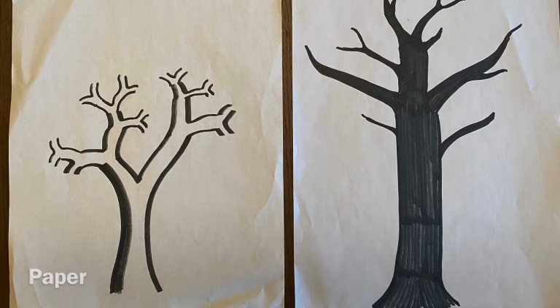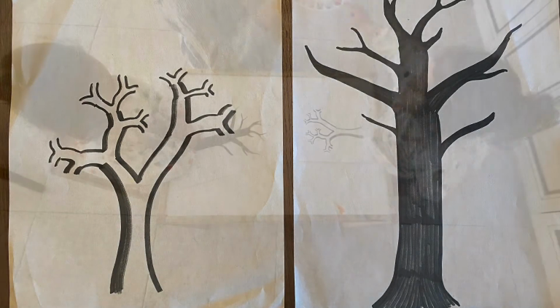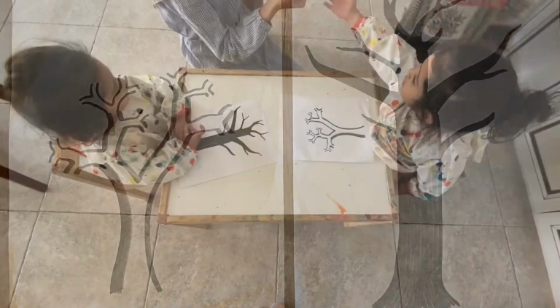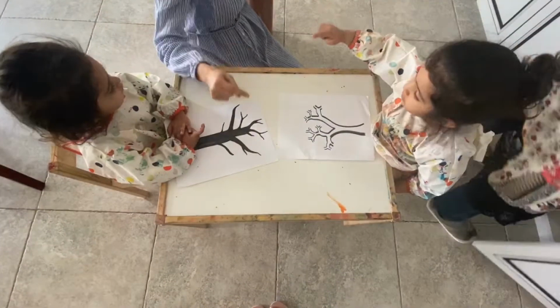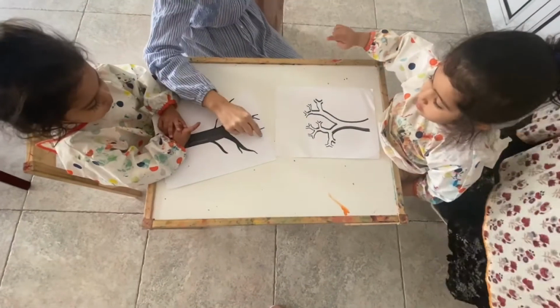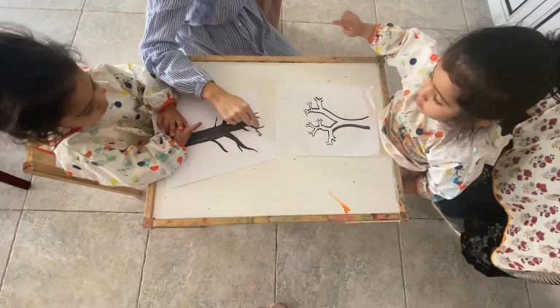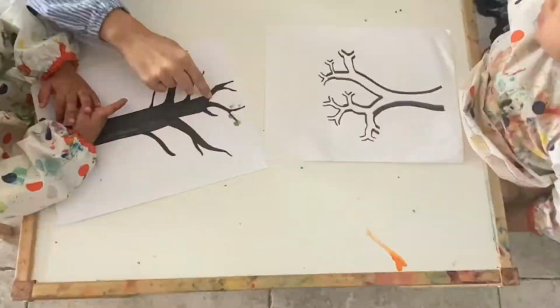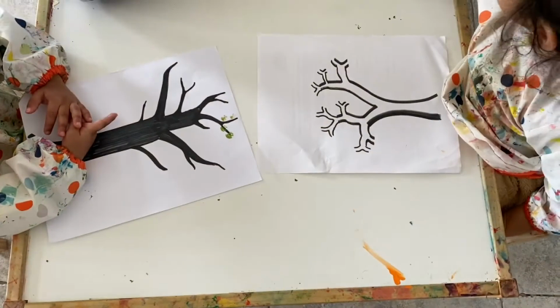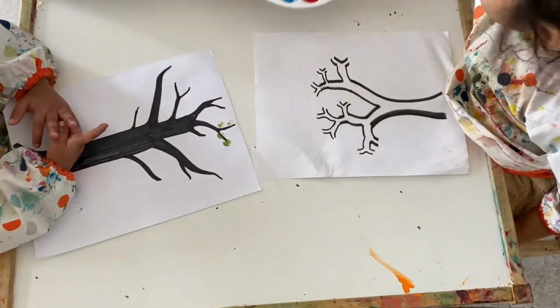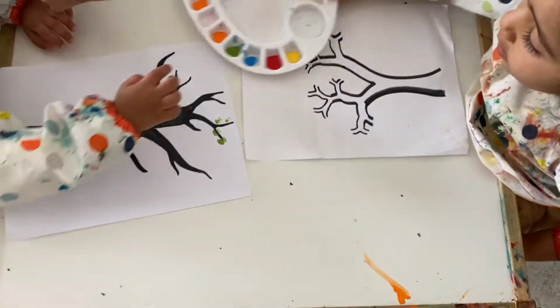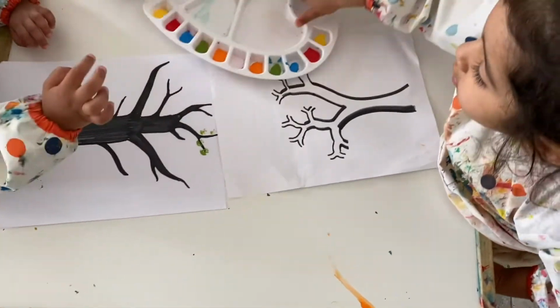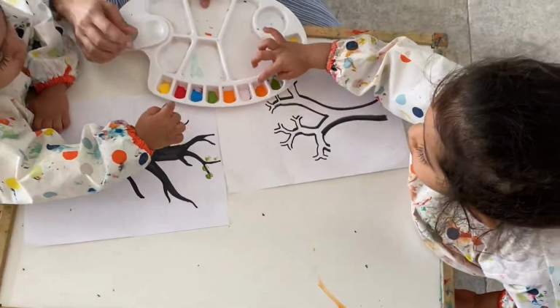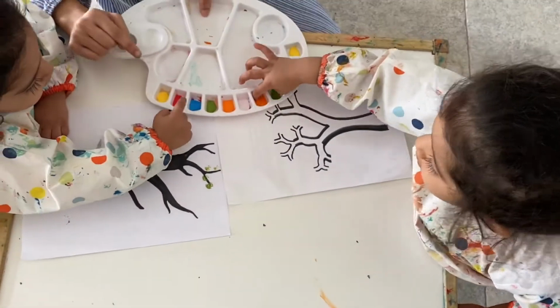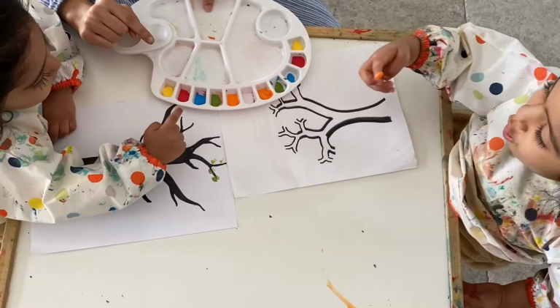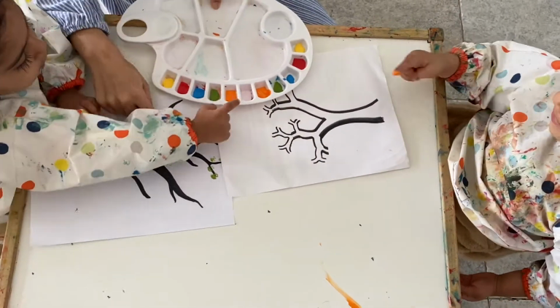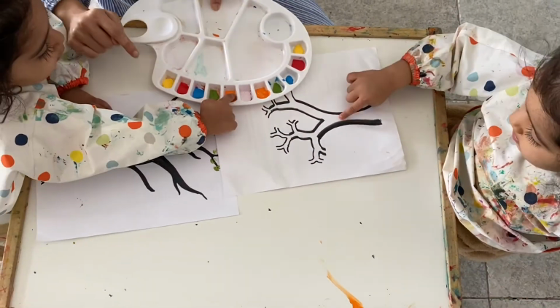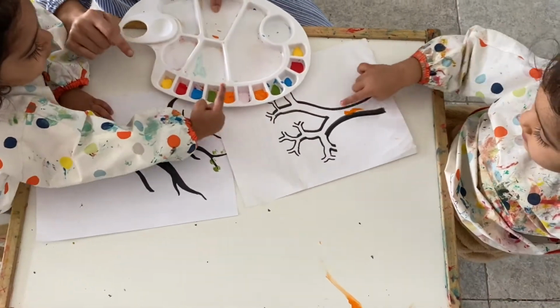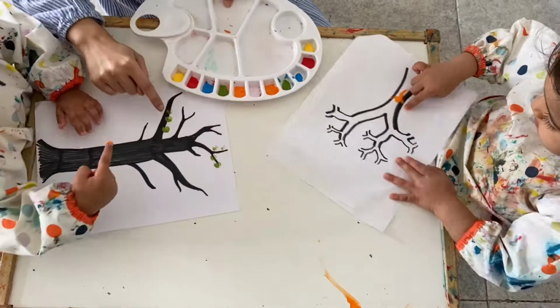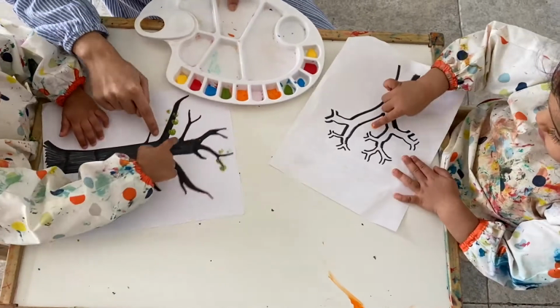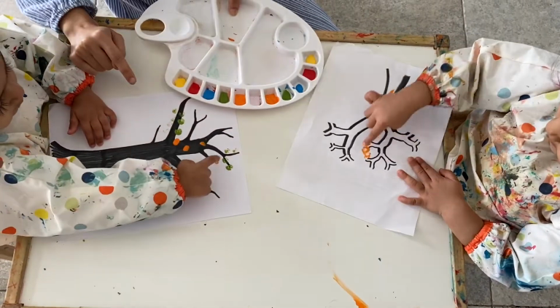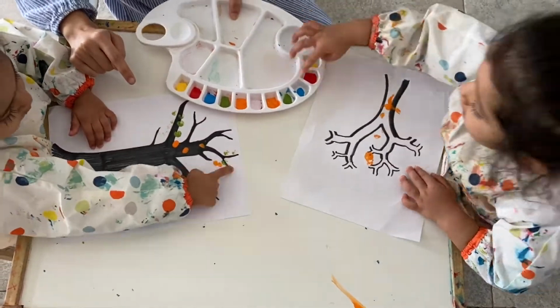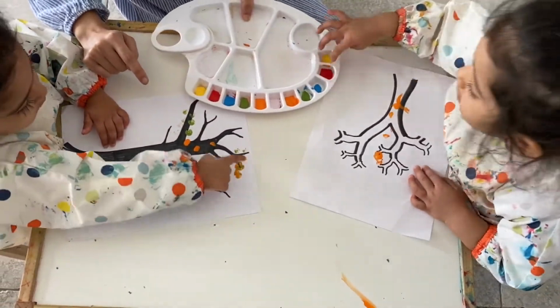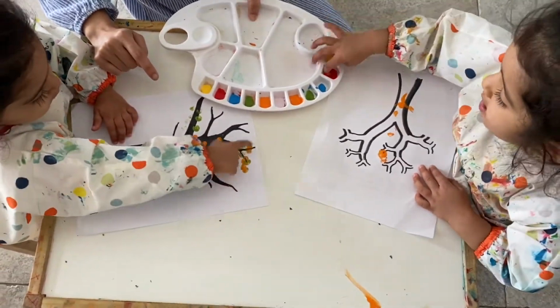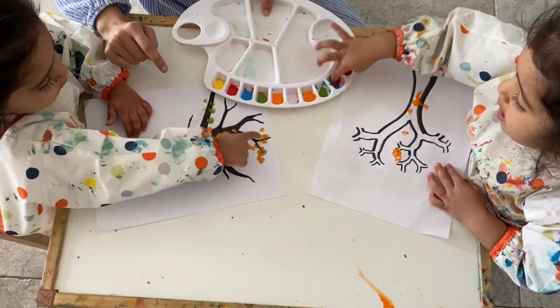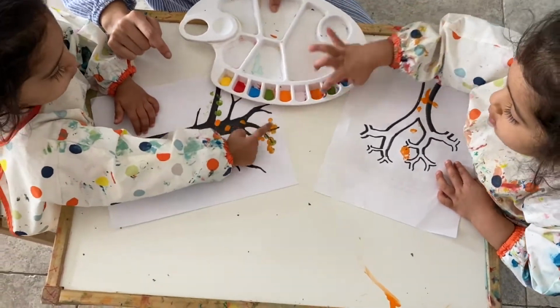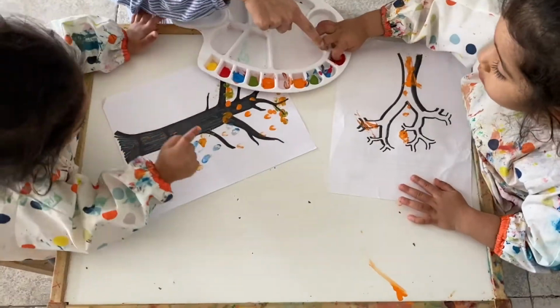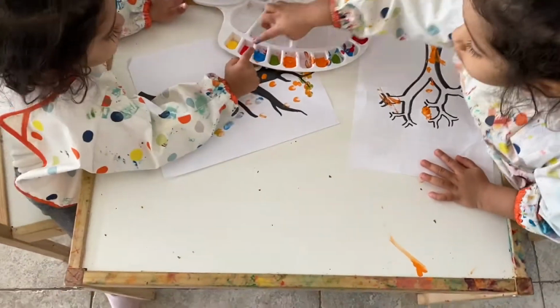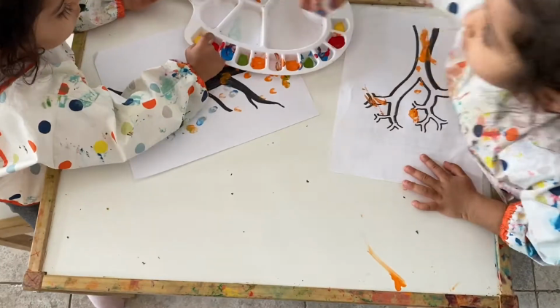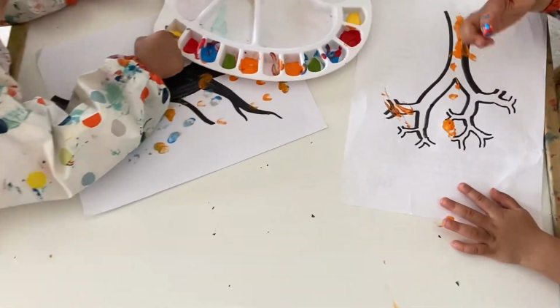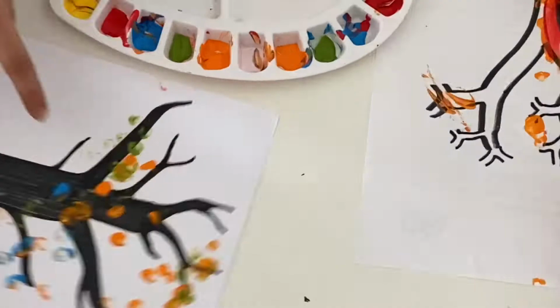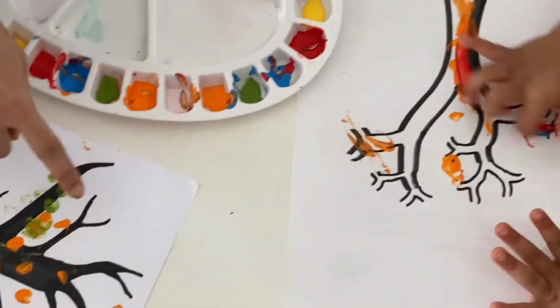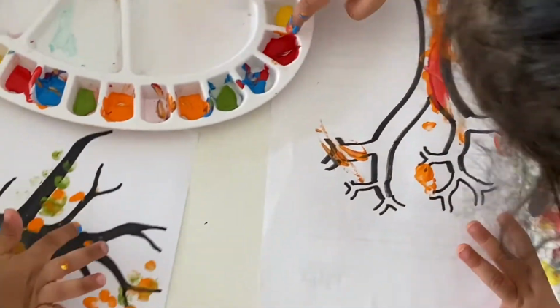You can be more creative and do something else if you'd like. Don't forget to make your kids wear an apron, and make sure it's full sleeves because it can get messy. In the beginning, you can just show them how to use the fingers and do it for them.